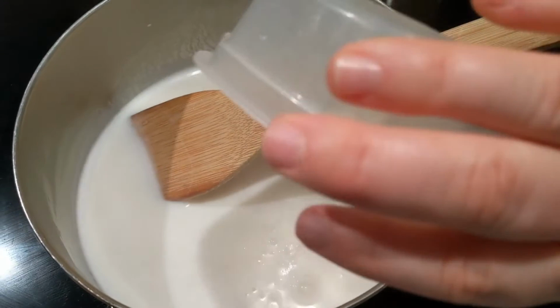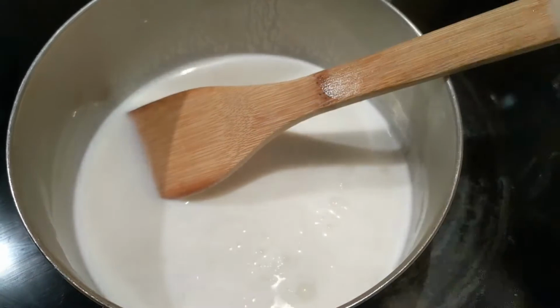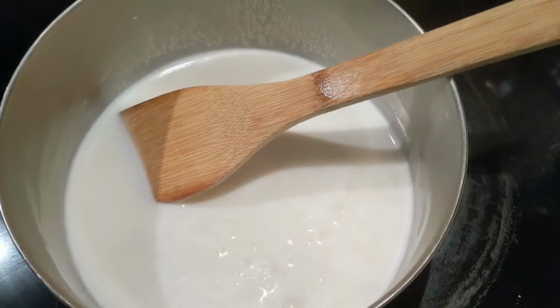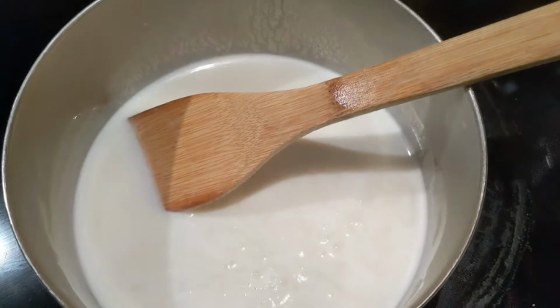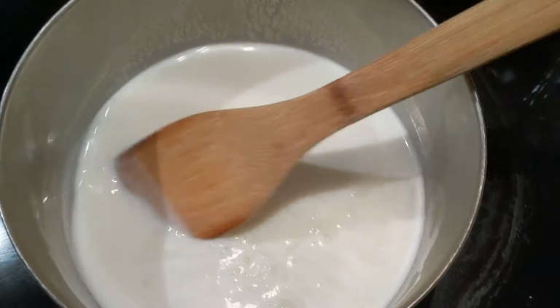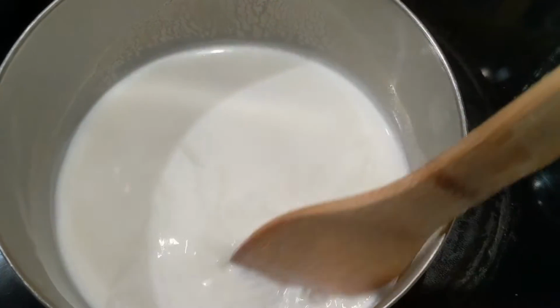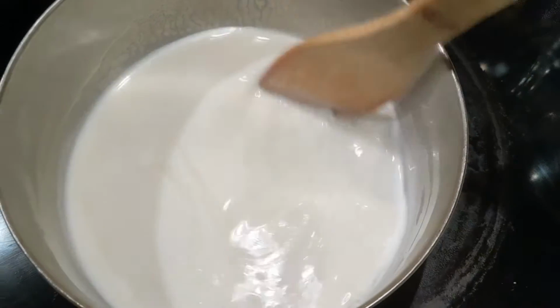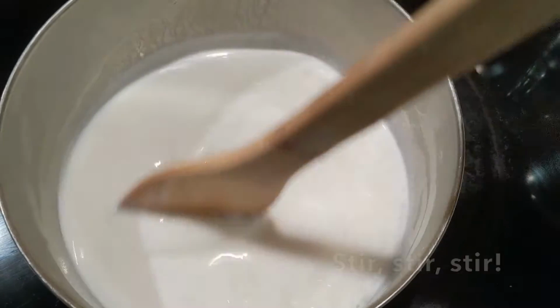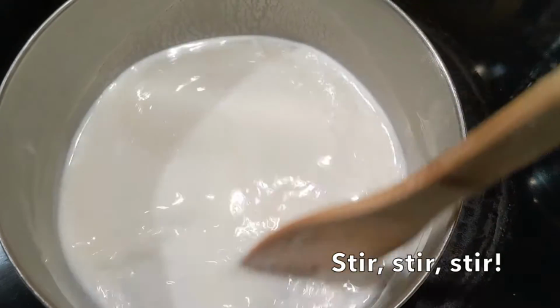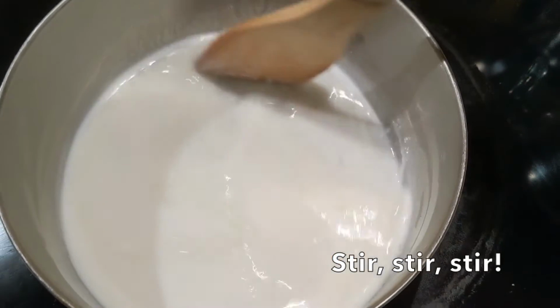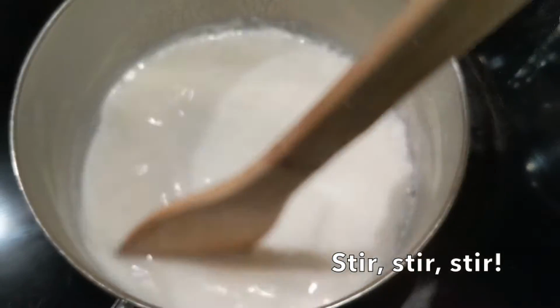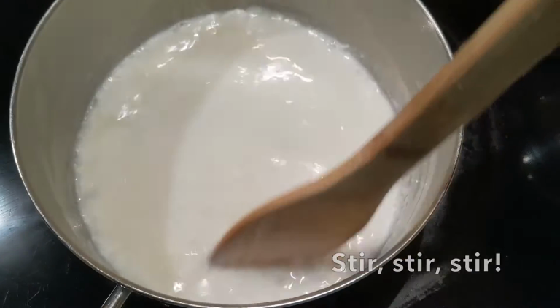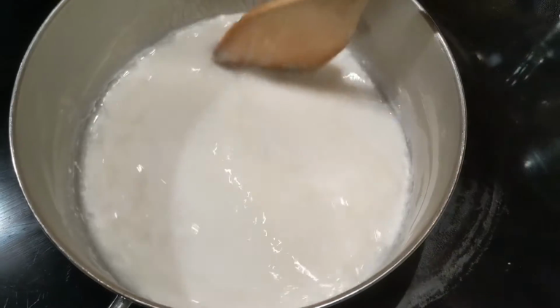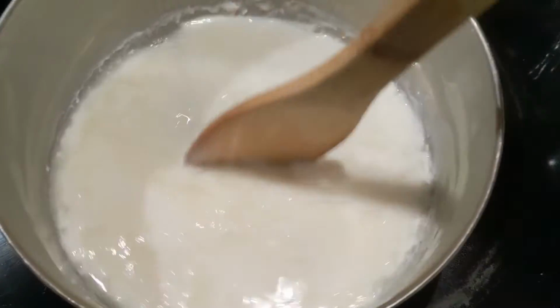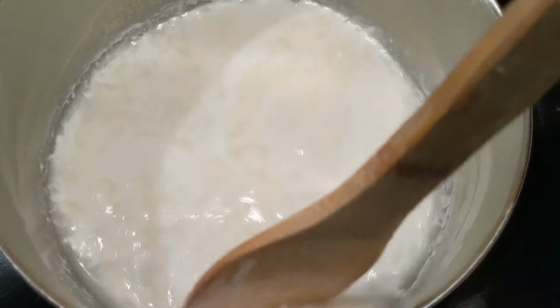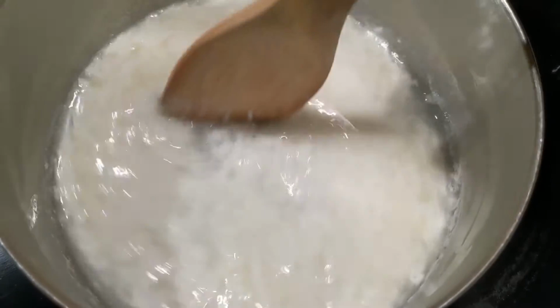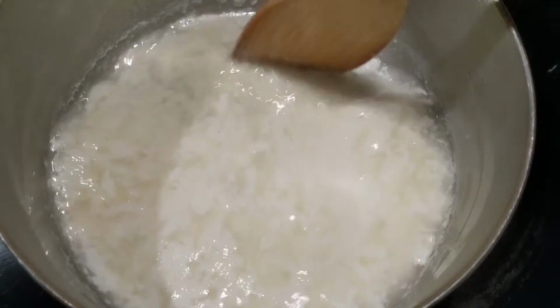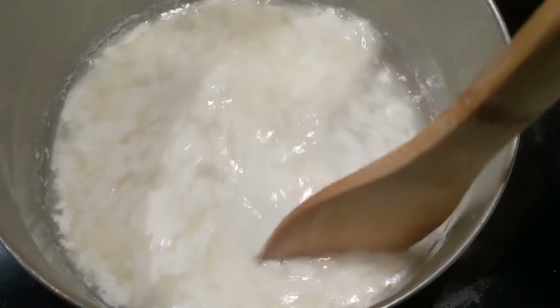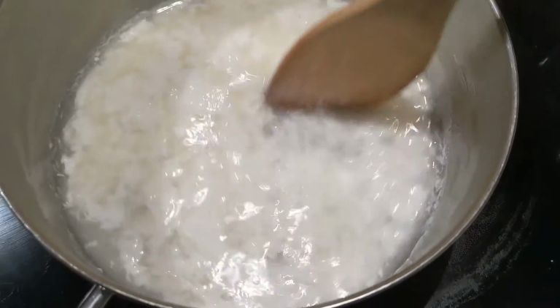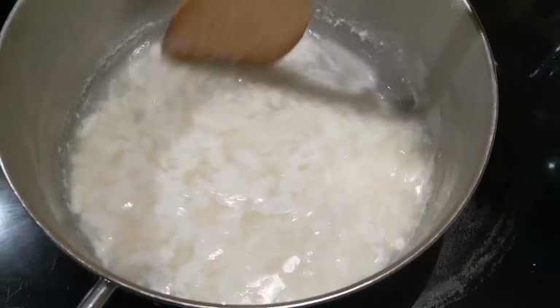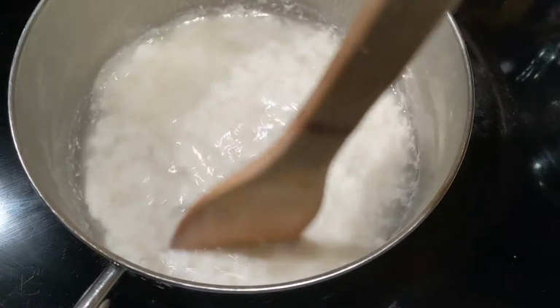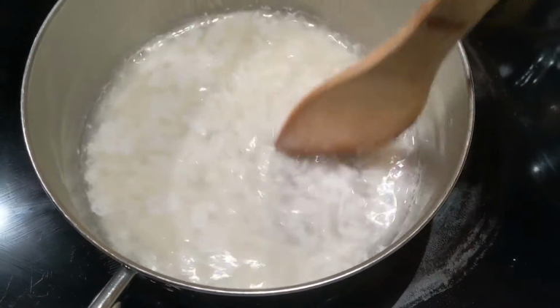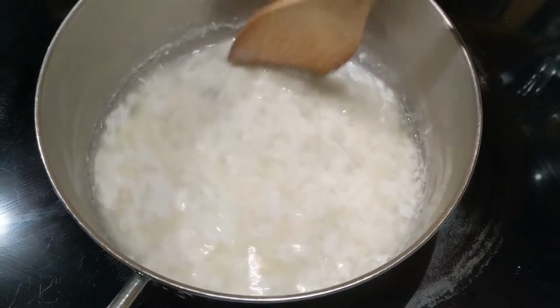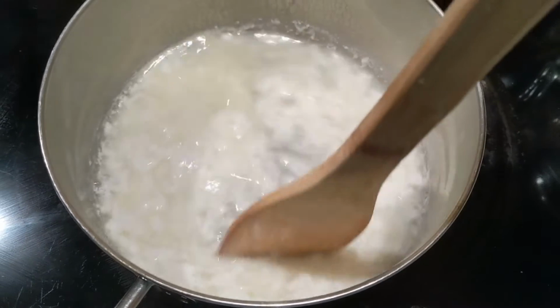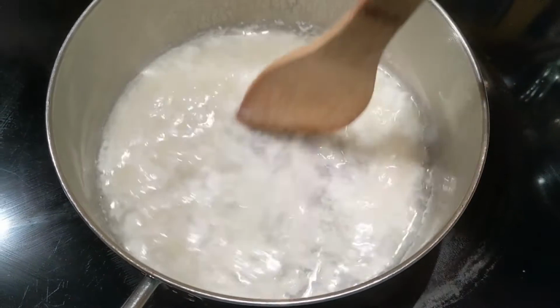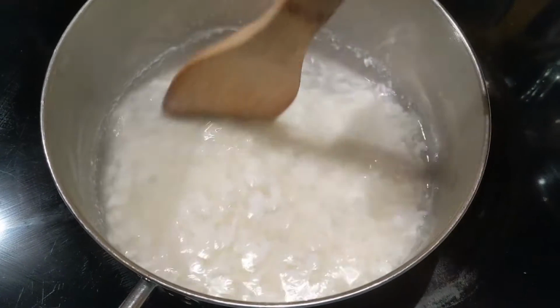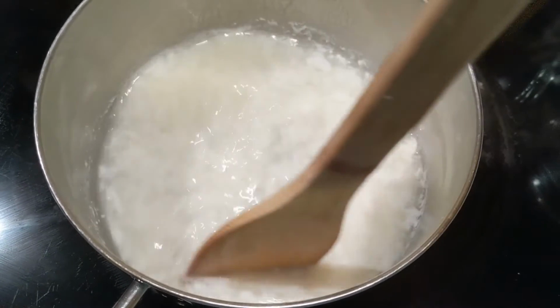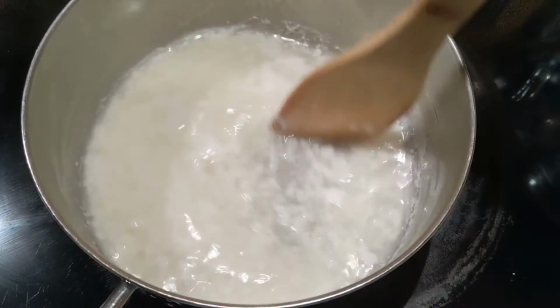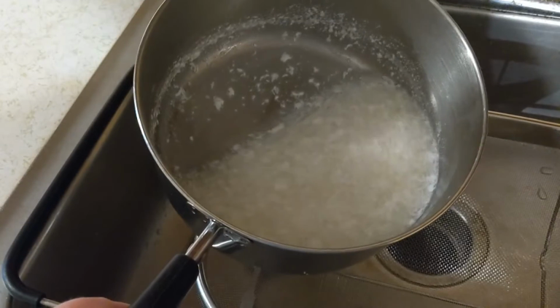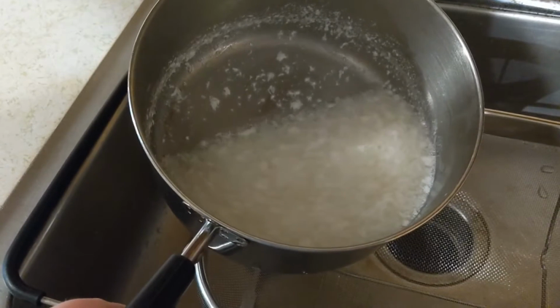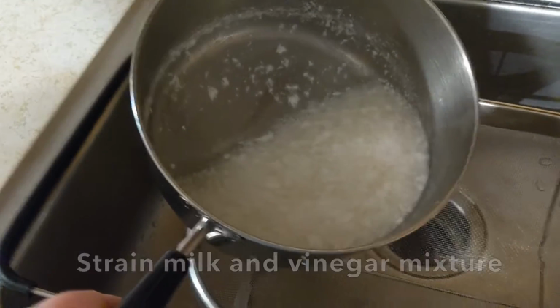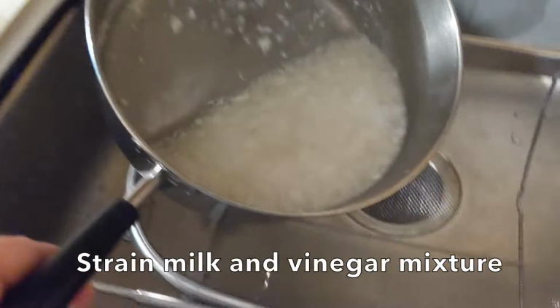Let the magic begin. You start stirring it and you notice it starts to separate — gross, but awesome all at the same time. Now it's time to strain it.